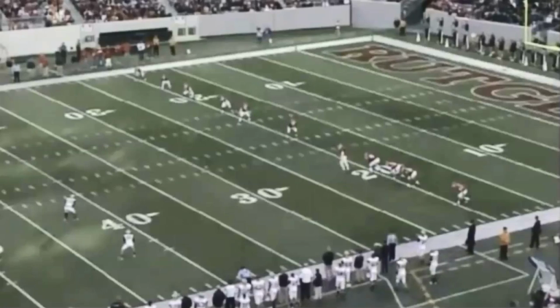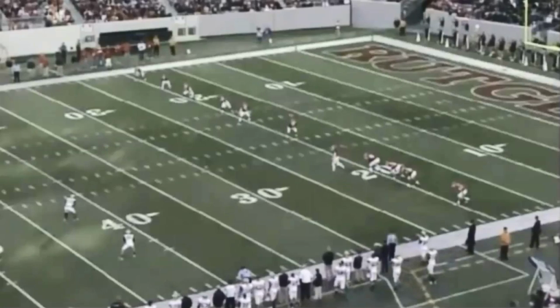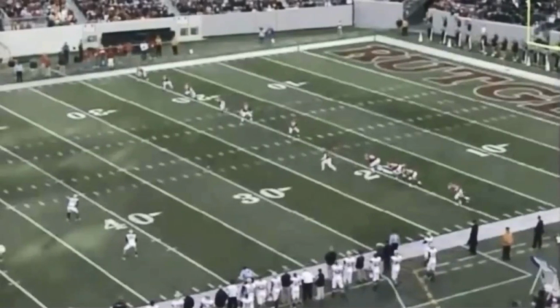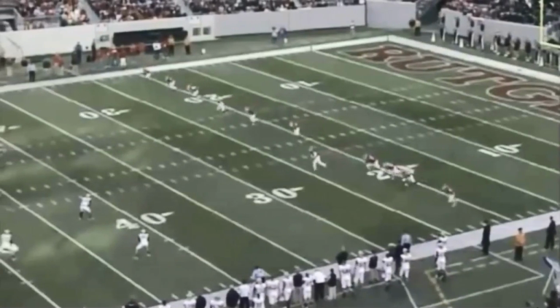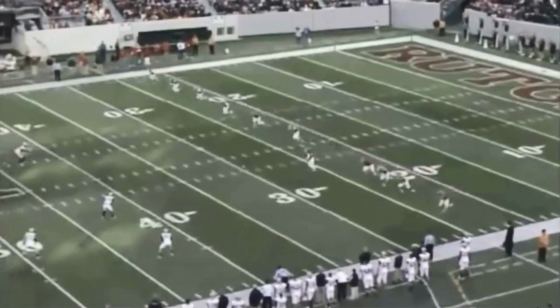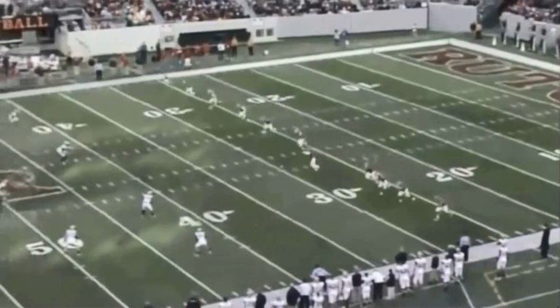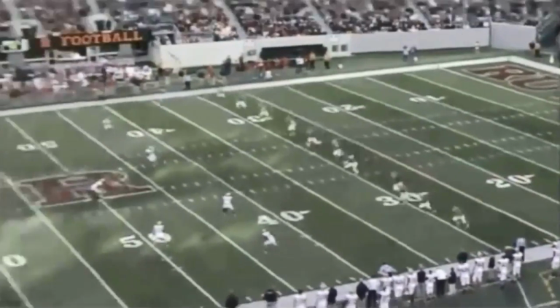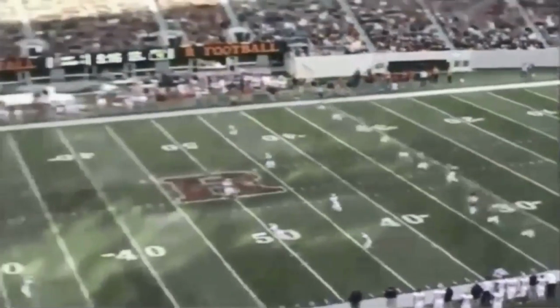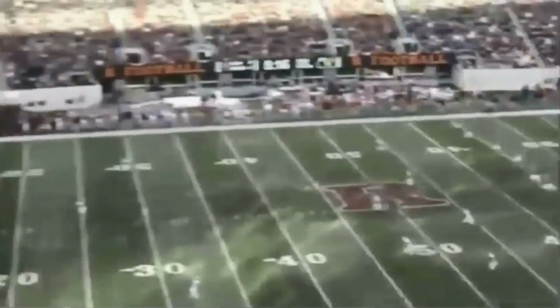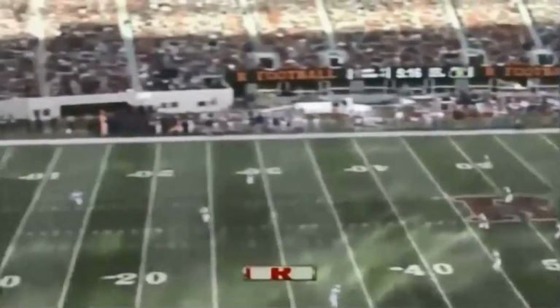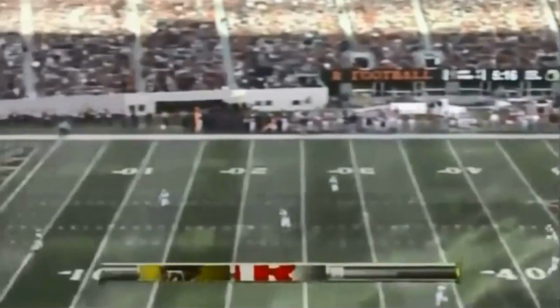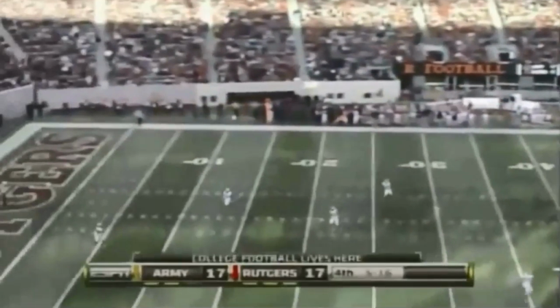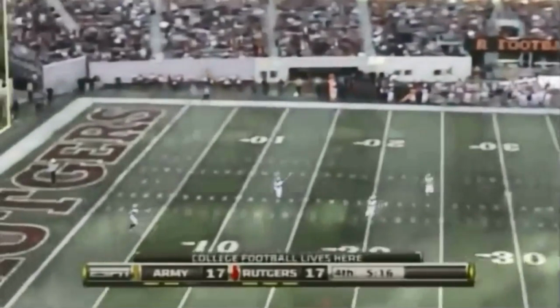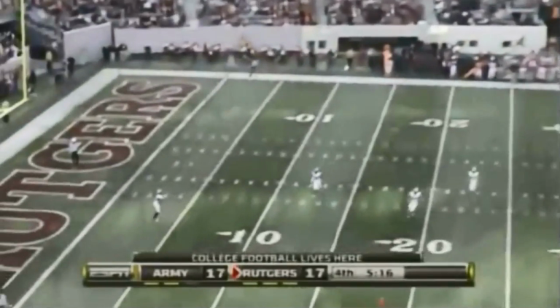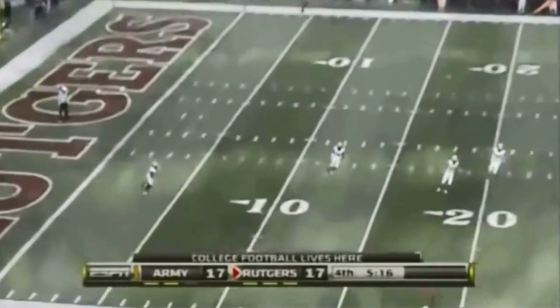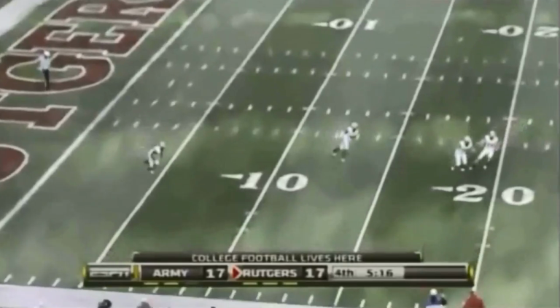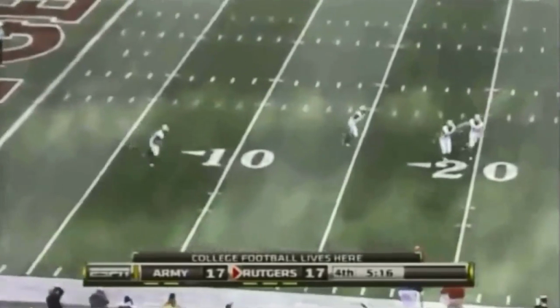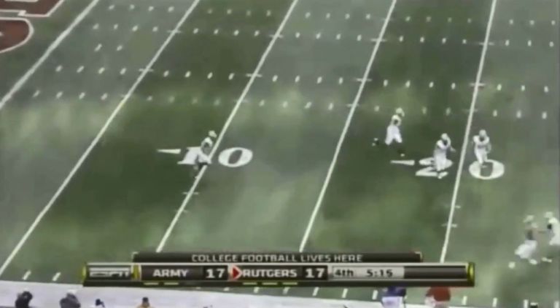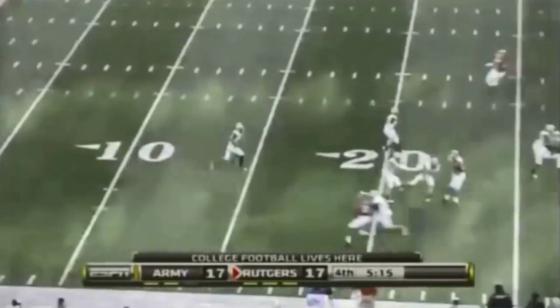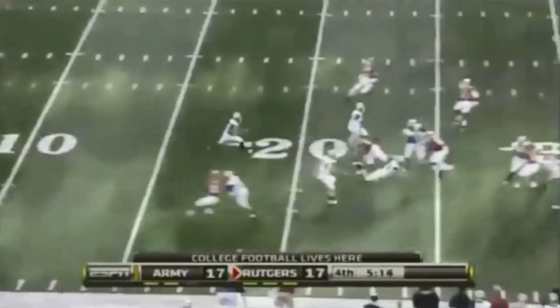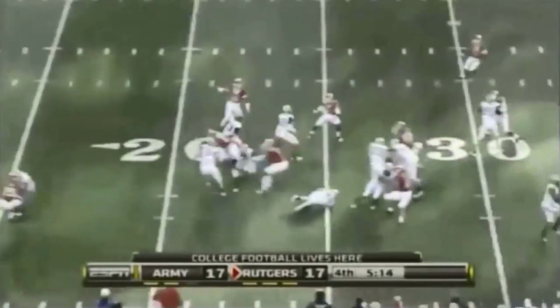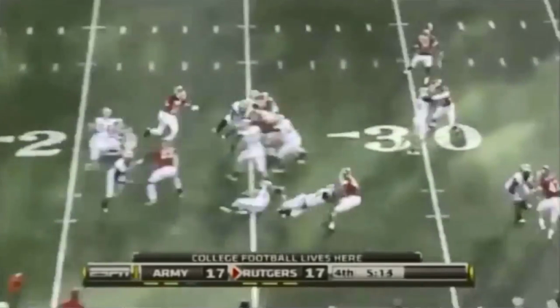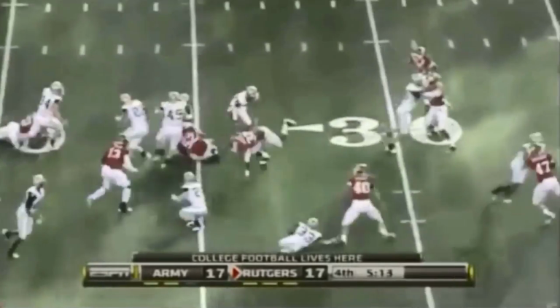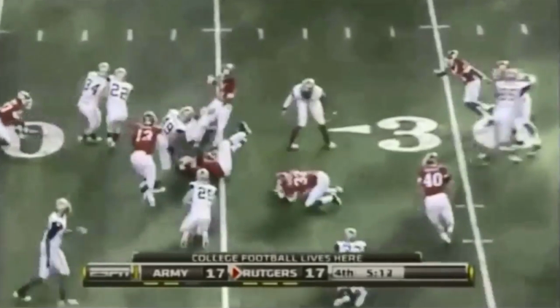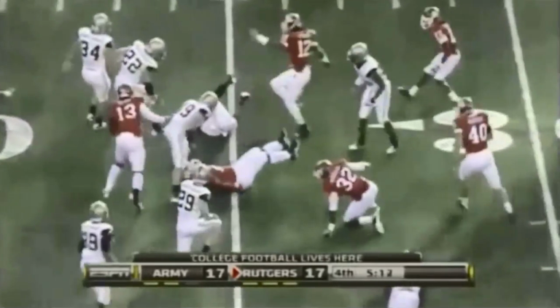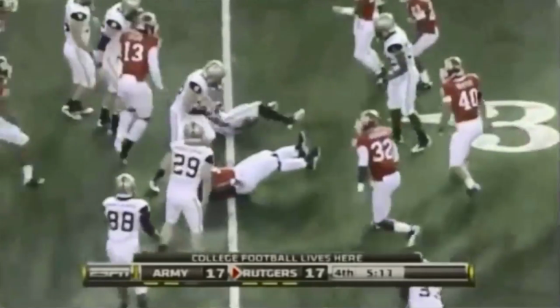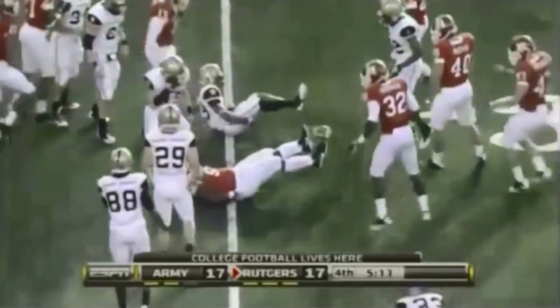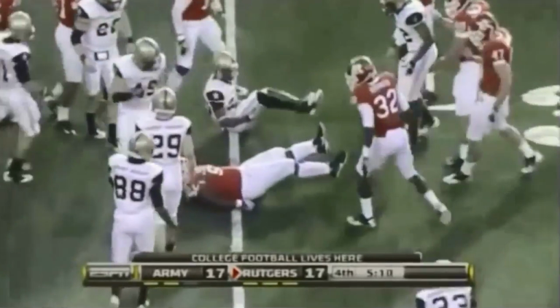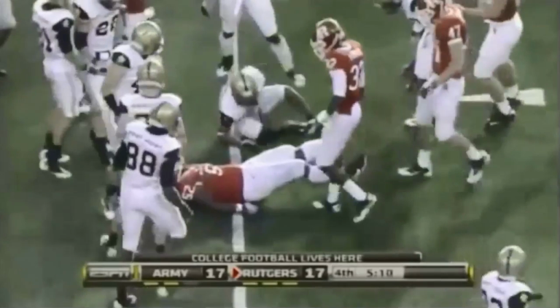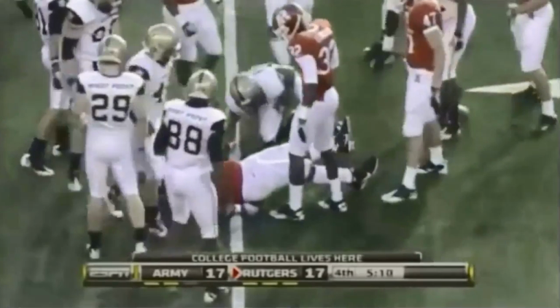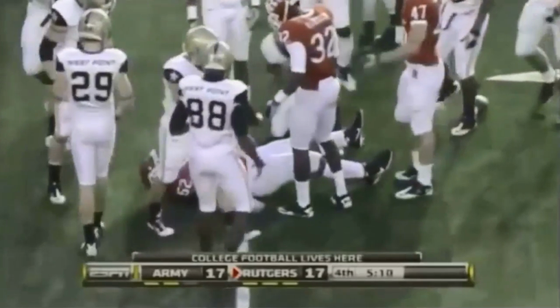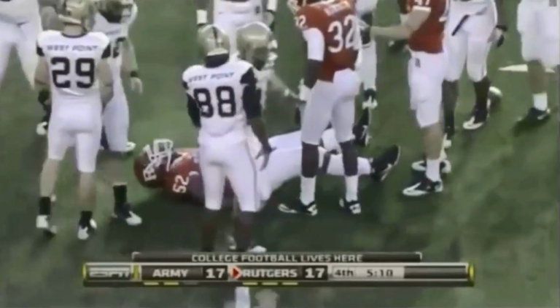Football game with 5:16 left. San Santee to kick off. This is a good one. Inside the five - it's Malcolm Brown. Oh, what a great open field hit by Eric LeBrand.